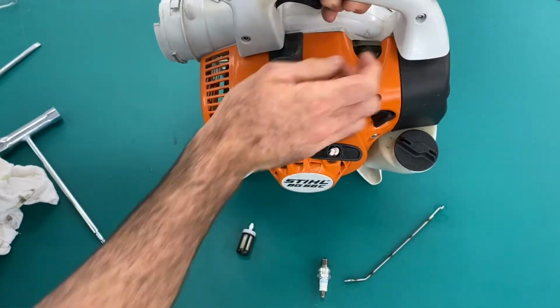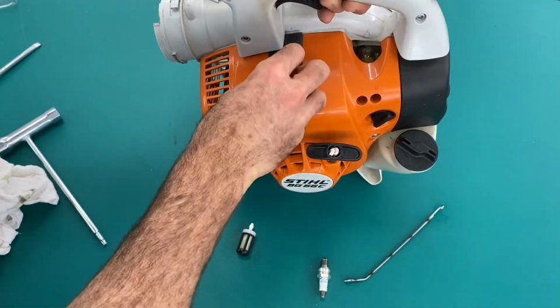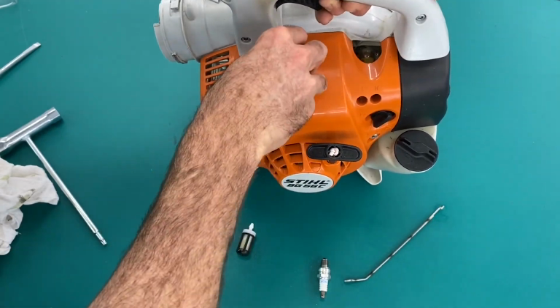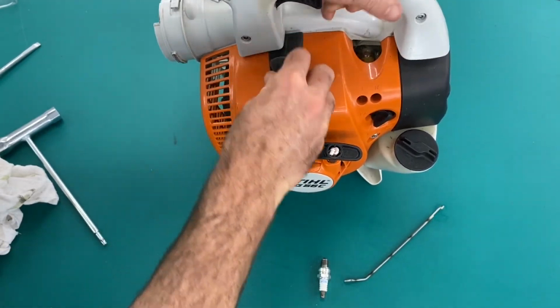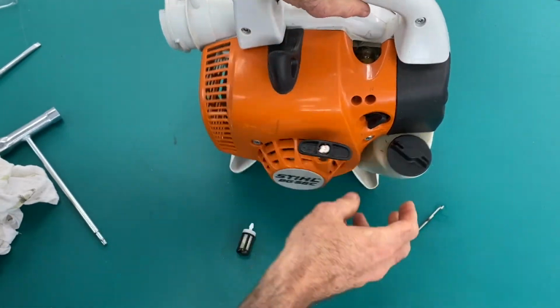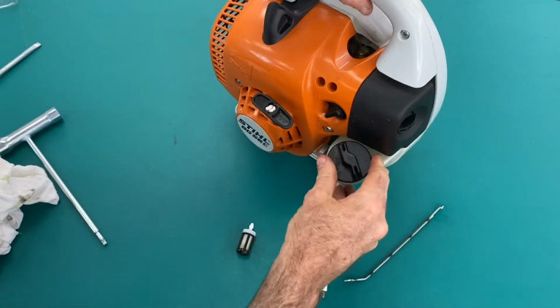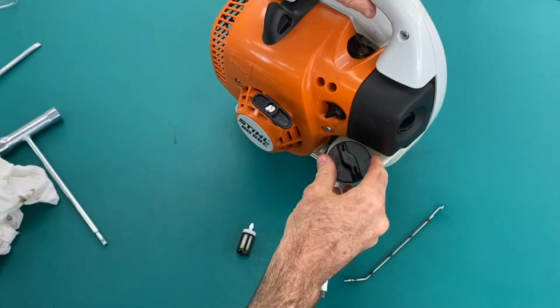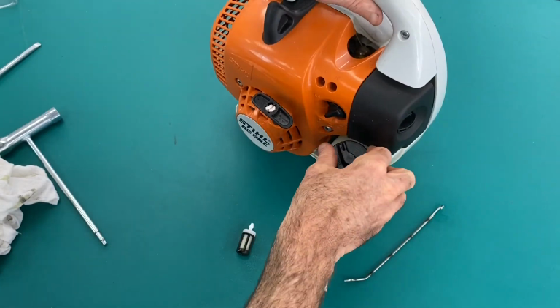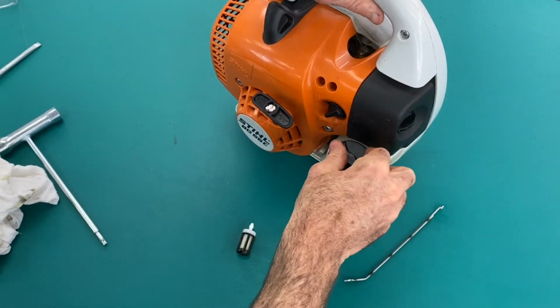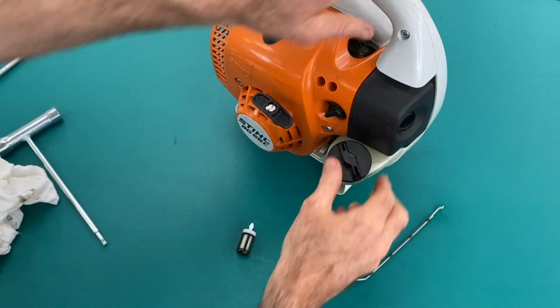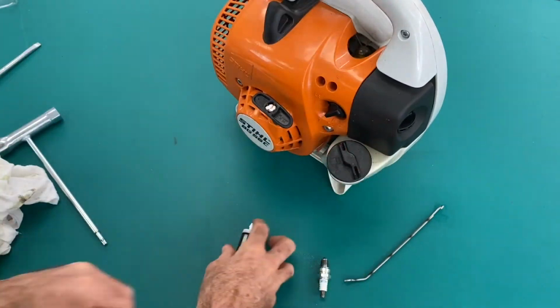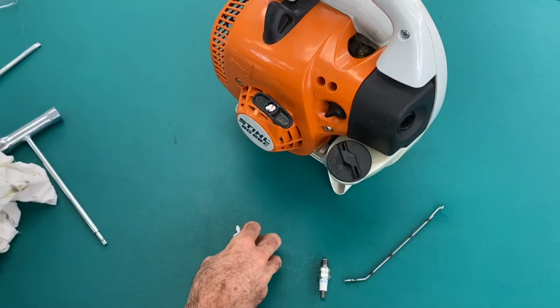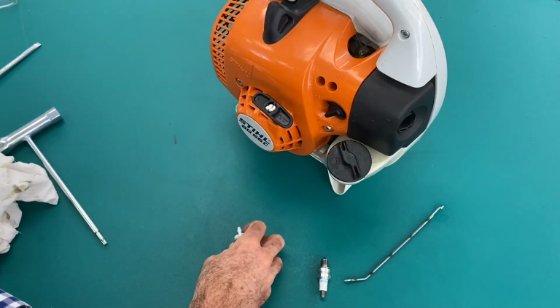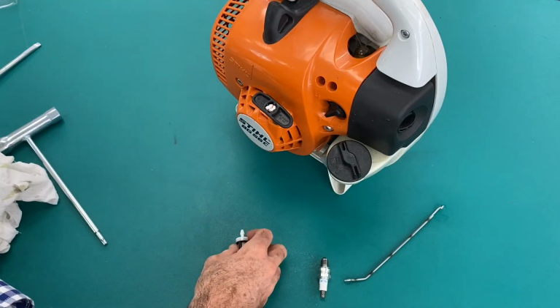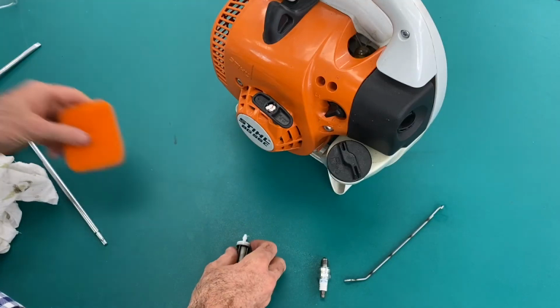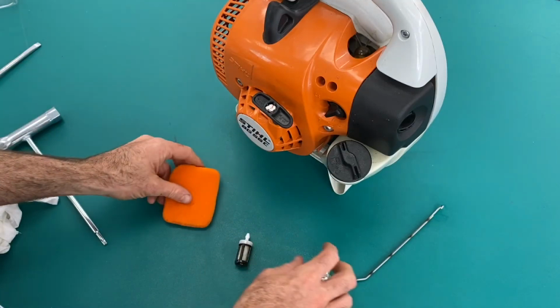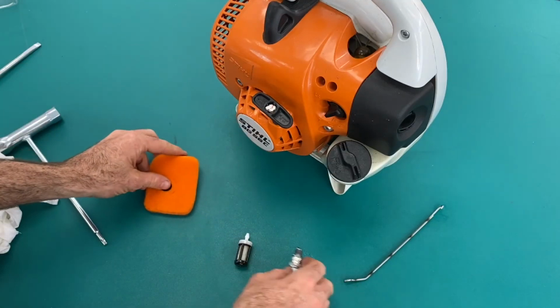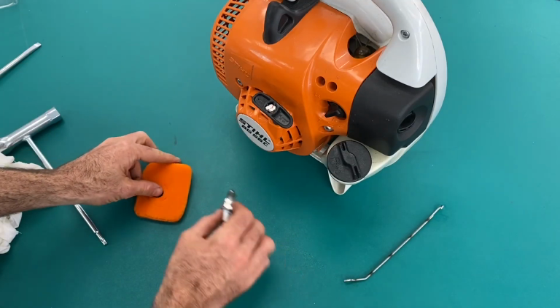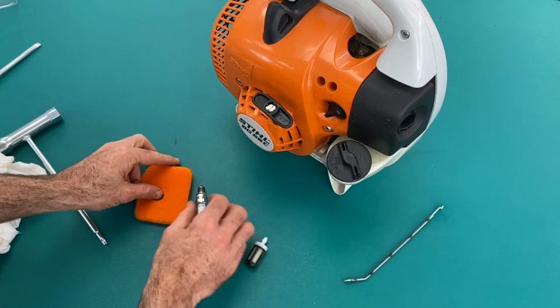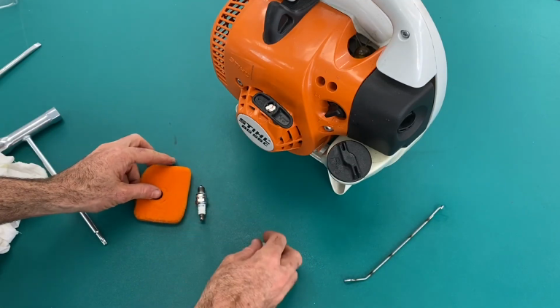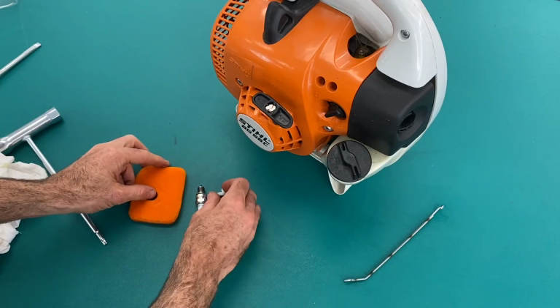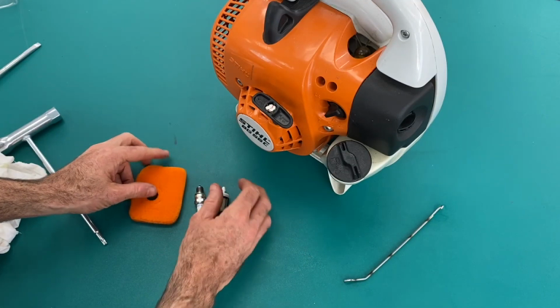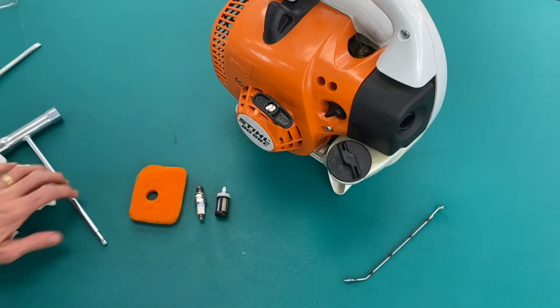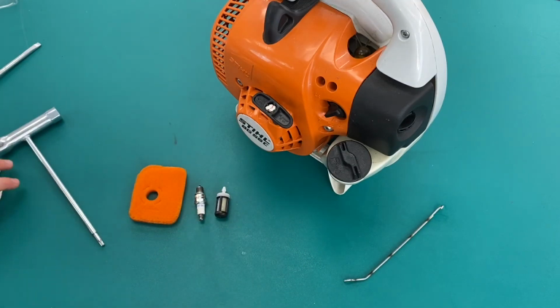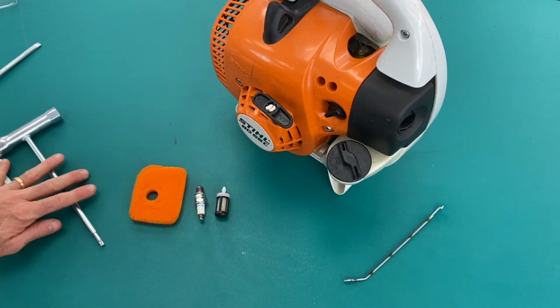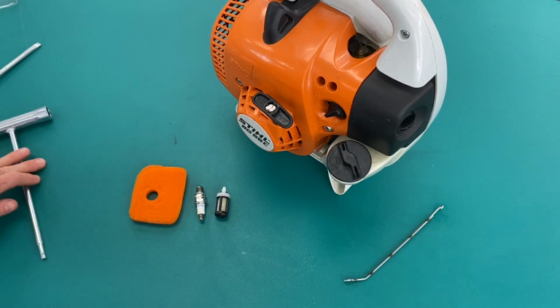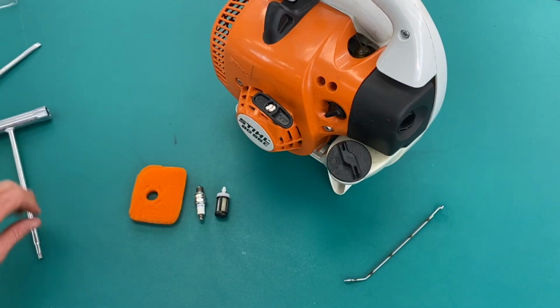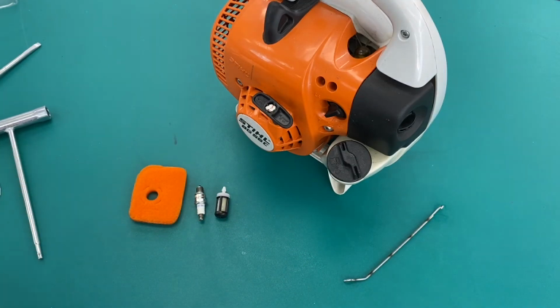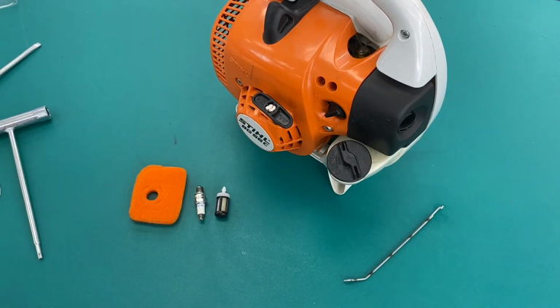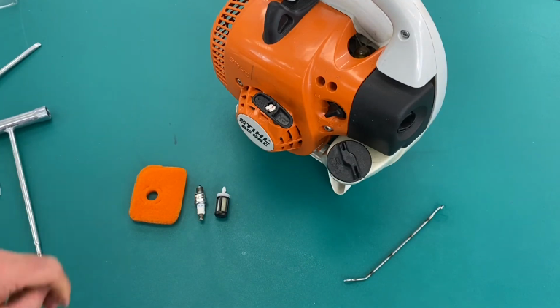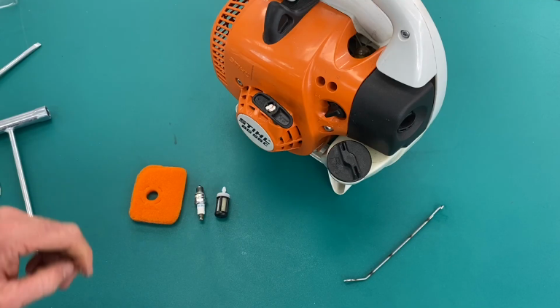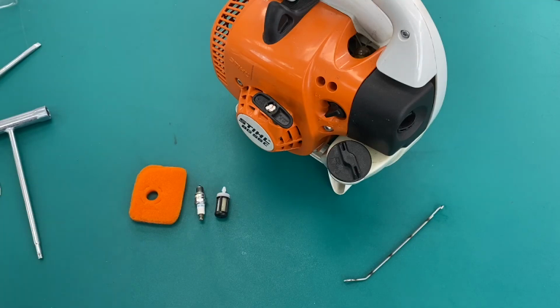Put that into place and there we have it. We've done our service — new air filter, spark plug and fuel filter.